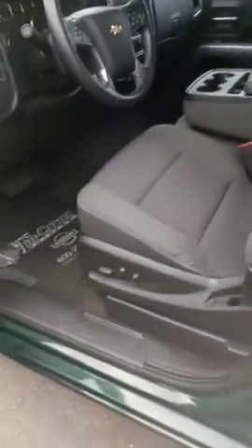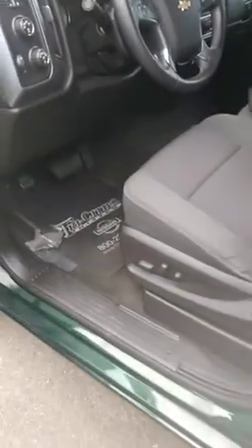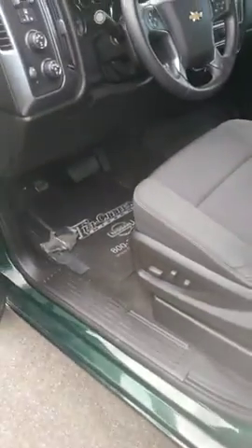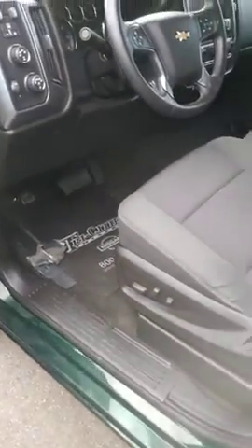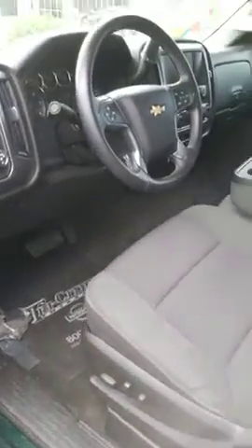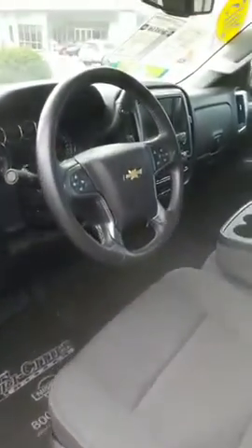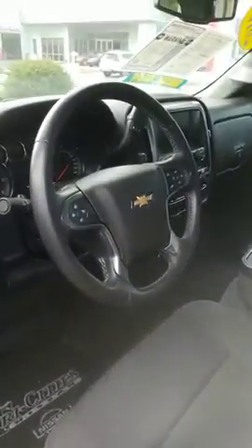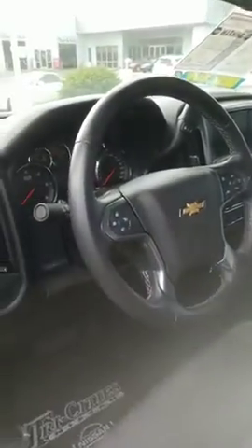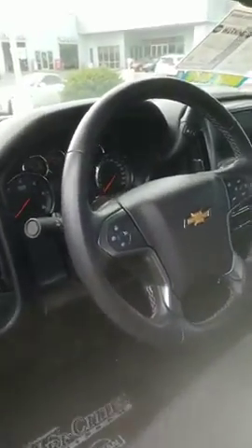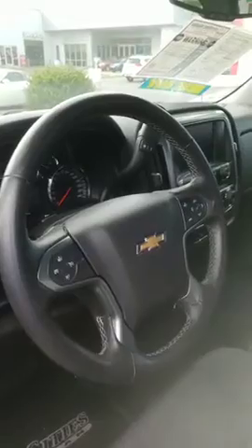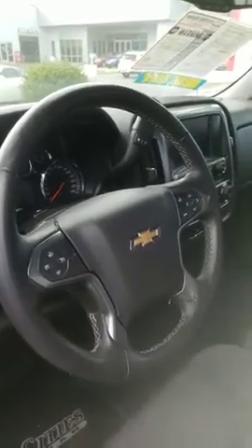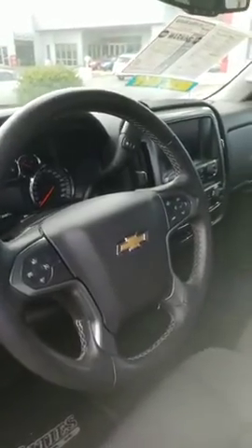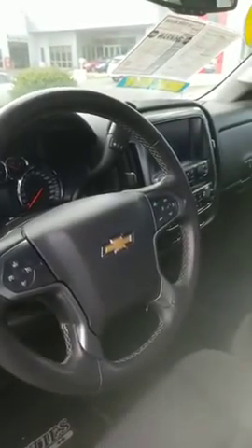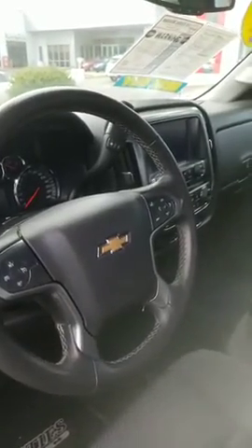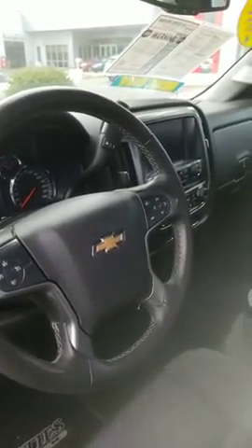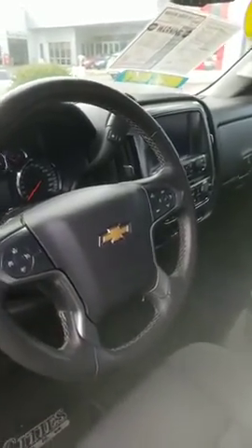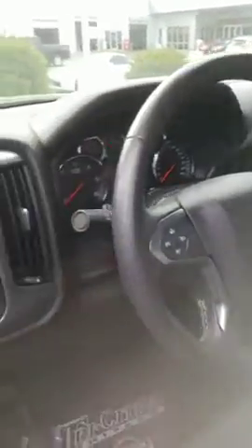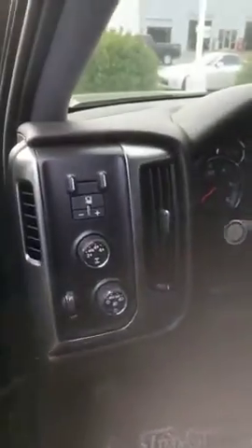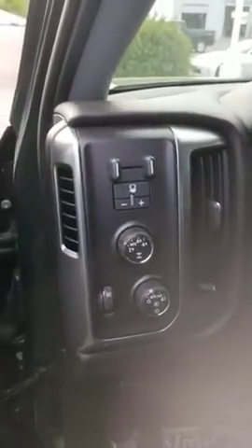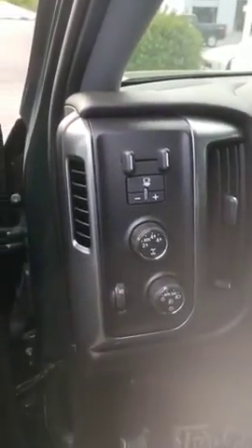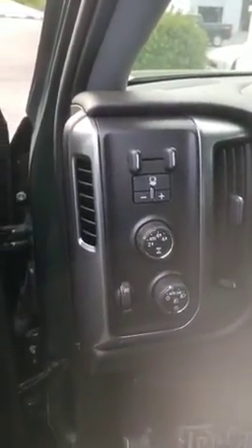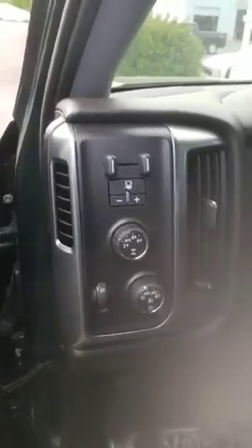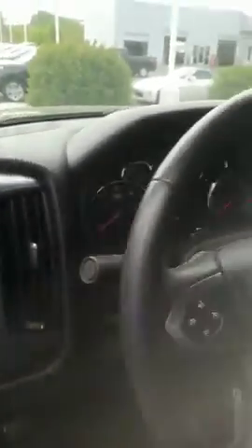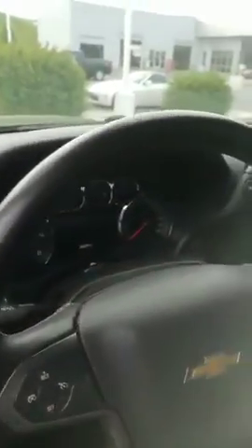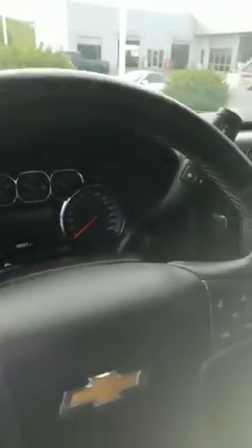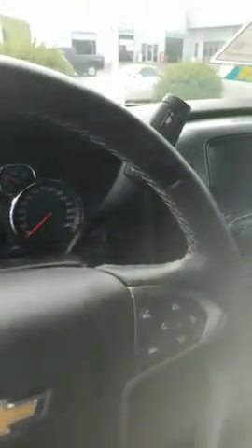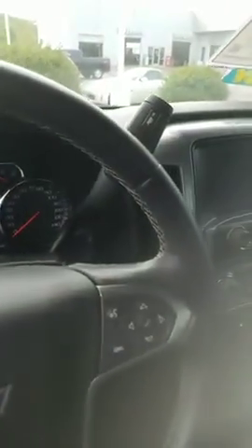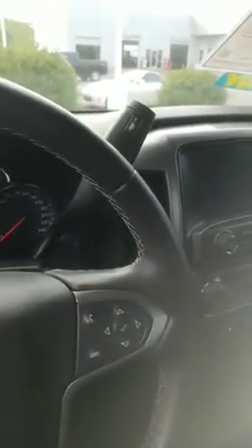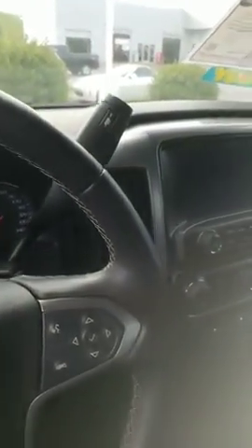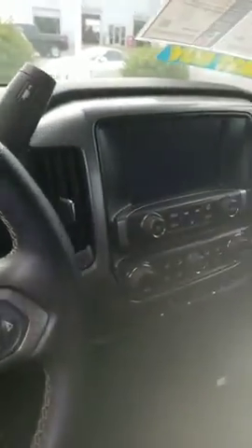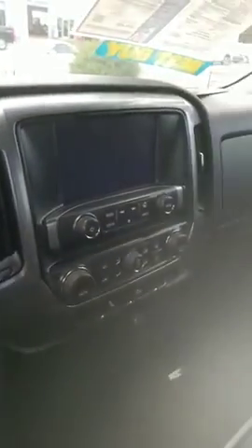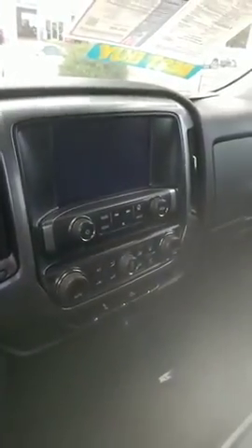Power driver seat, has your cruise control and Bluetooth on the steering wheel. 4x4, nice screen for the backup camera.